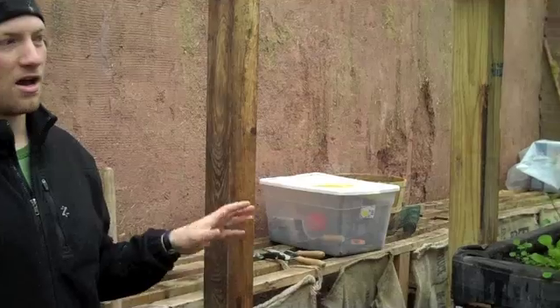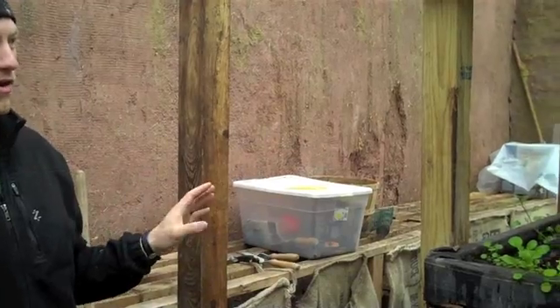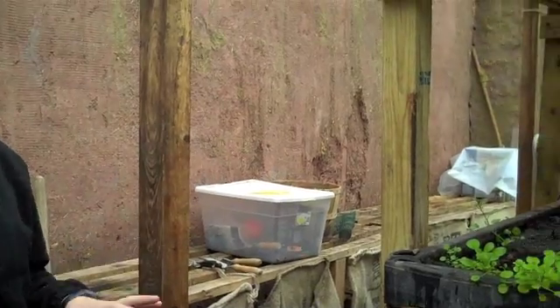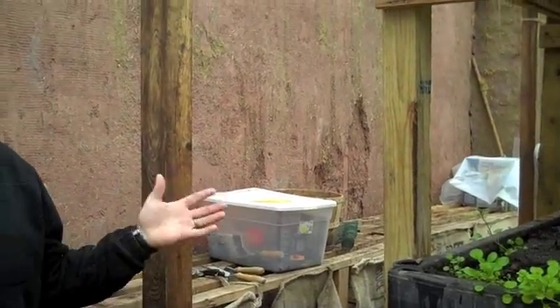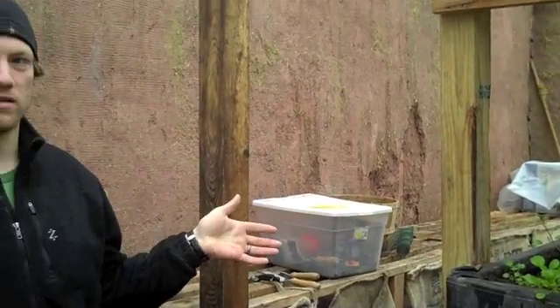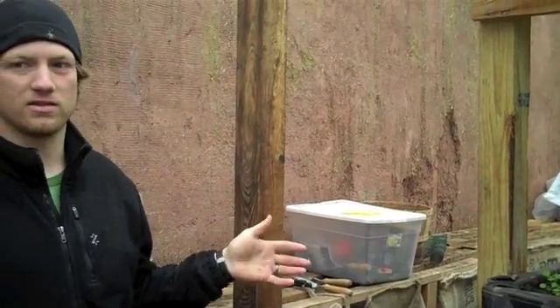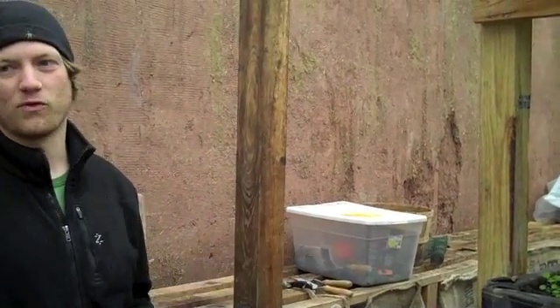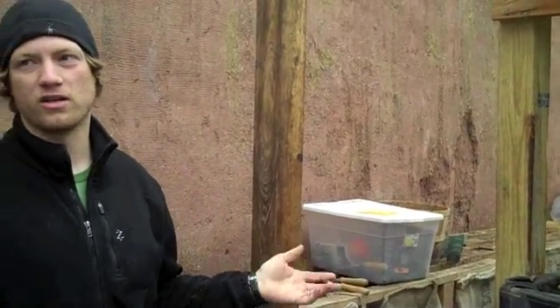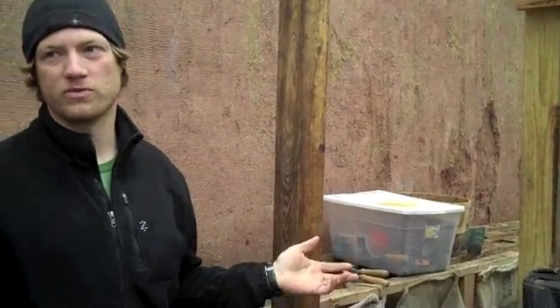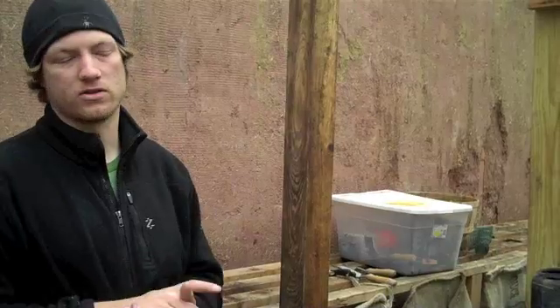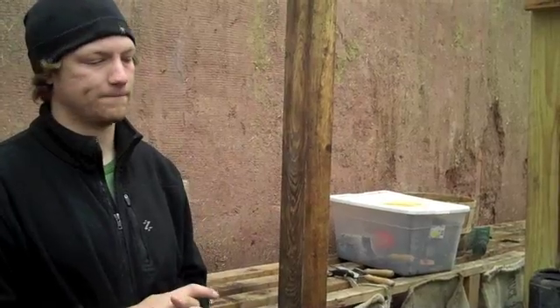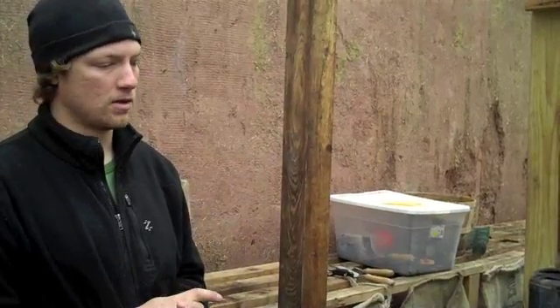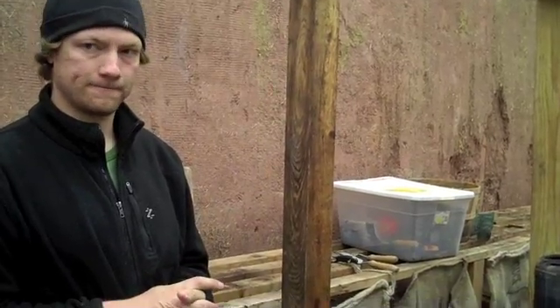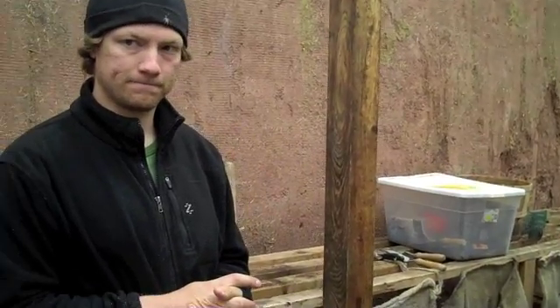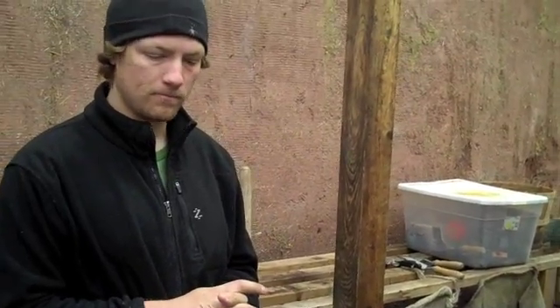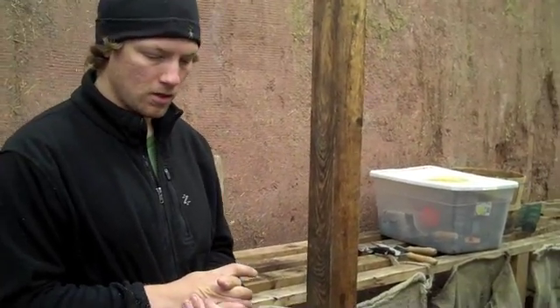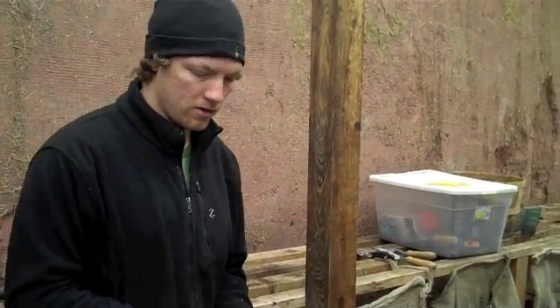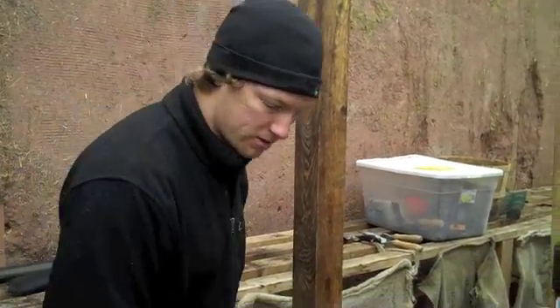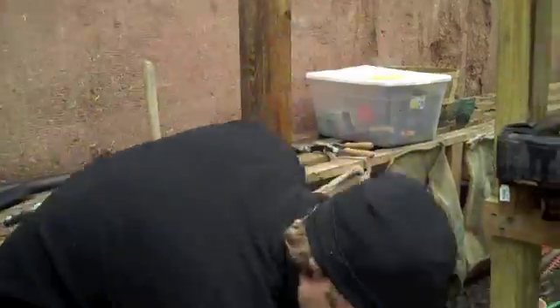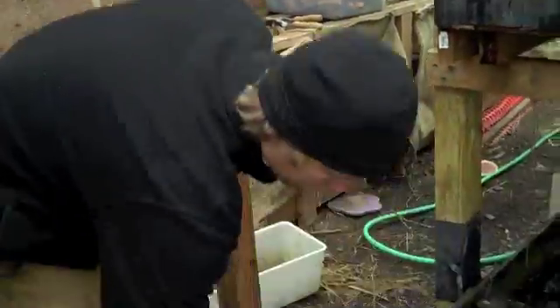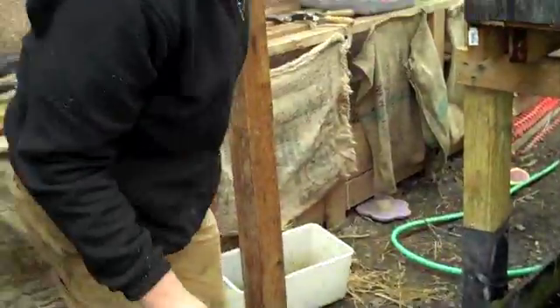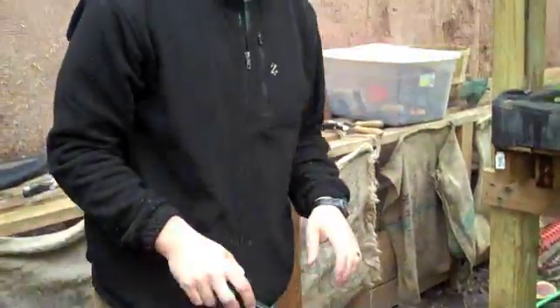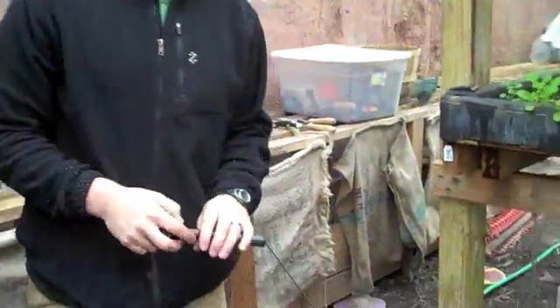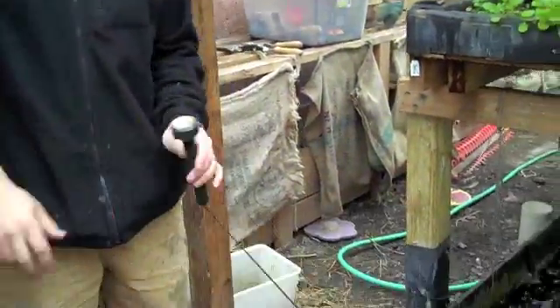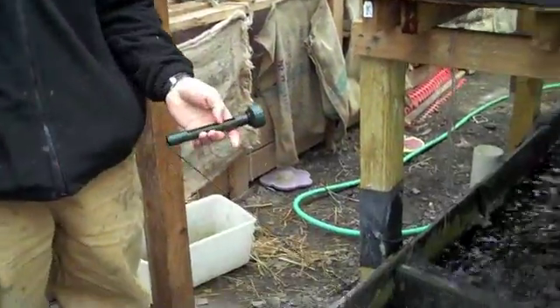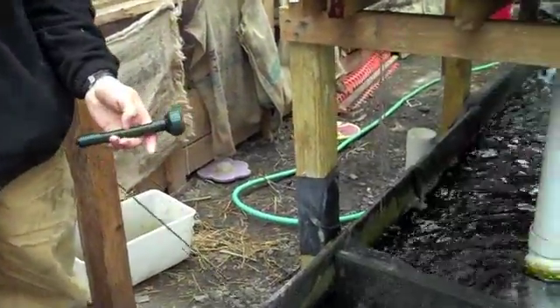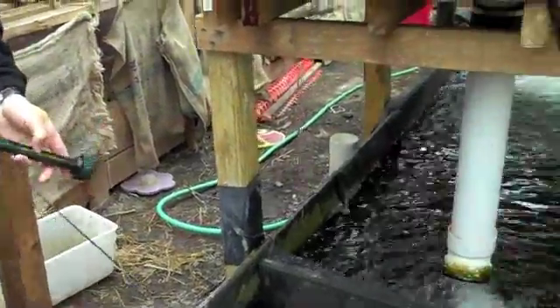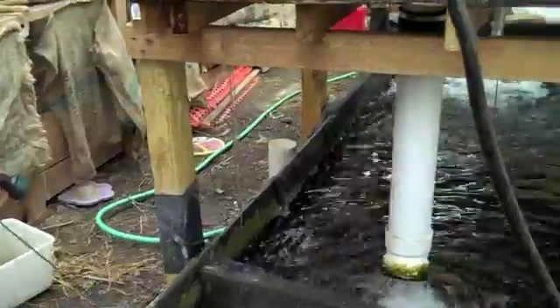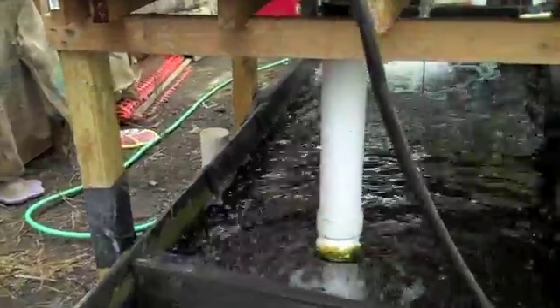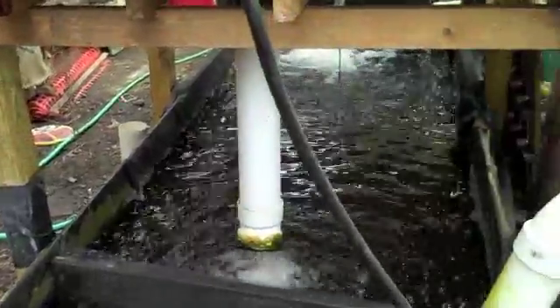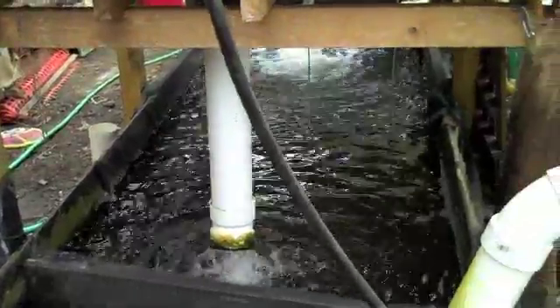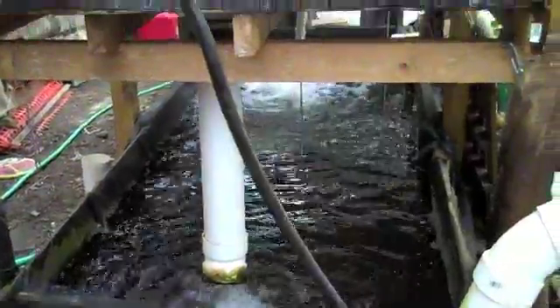It's not very efficient to heat a small tank like this. So the bass need no heat. You said 2,000 tilapia — I could probably put about 500 in here, but I have 200.